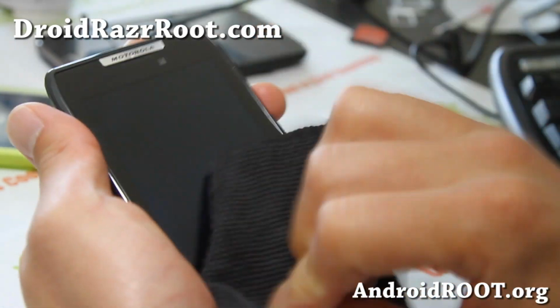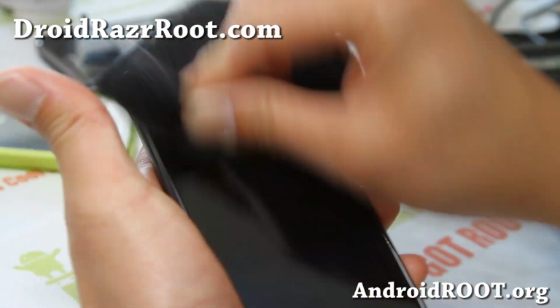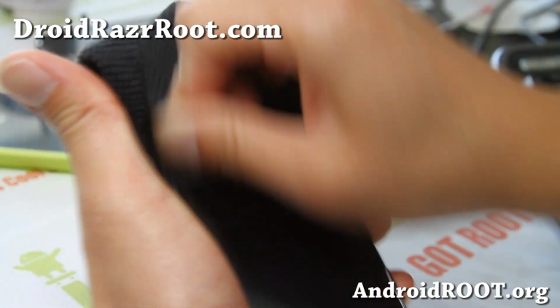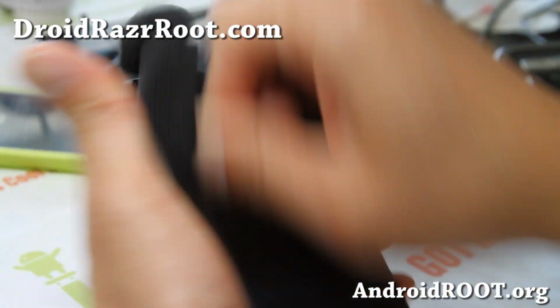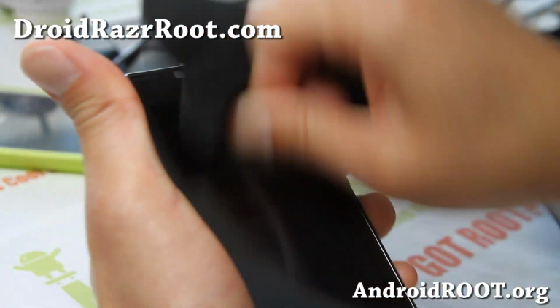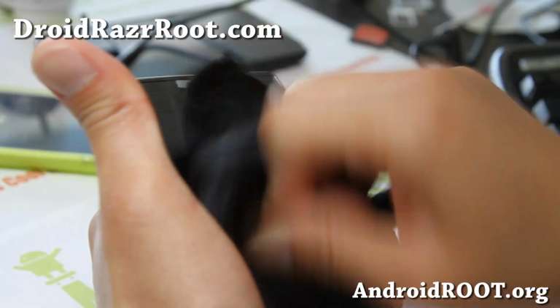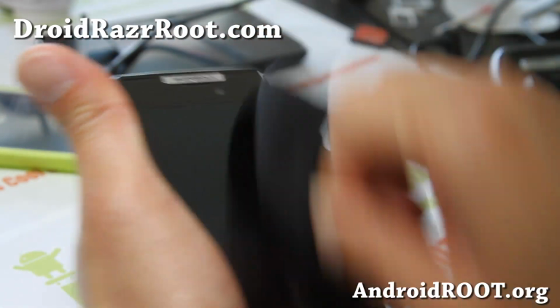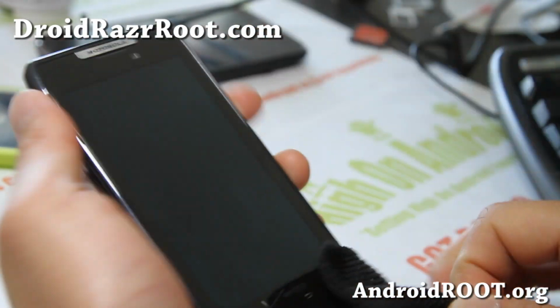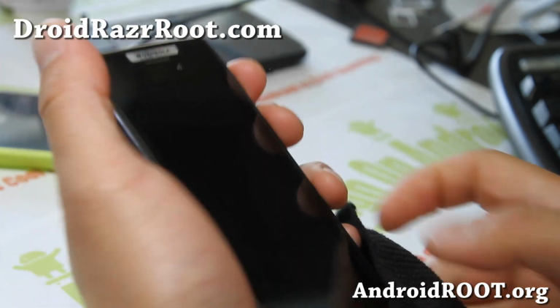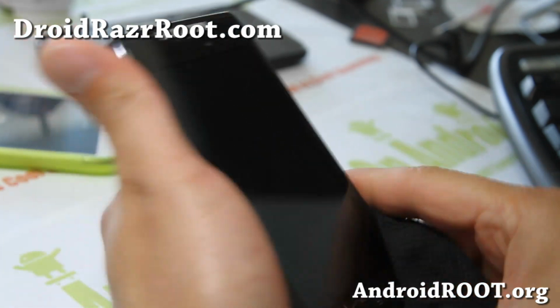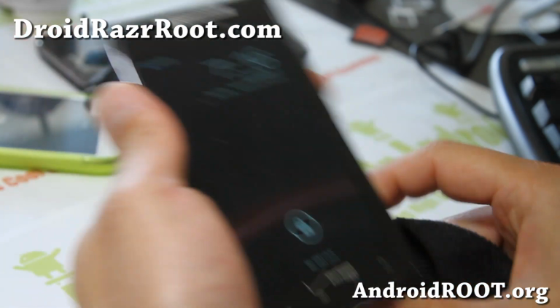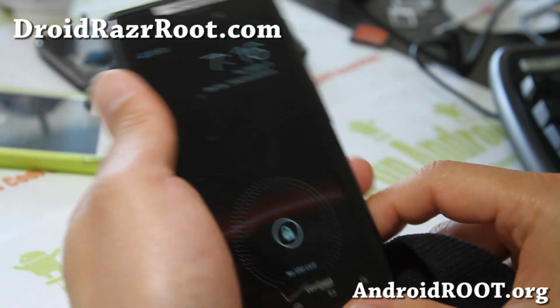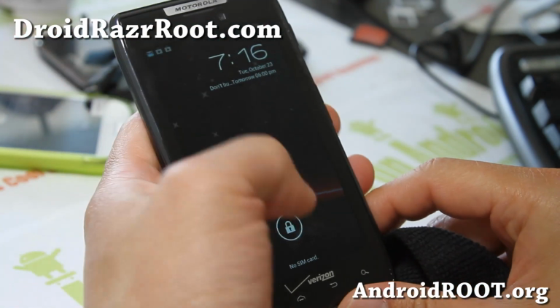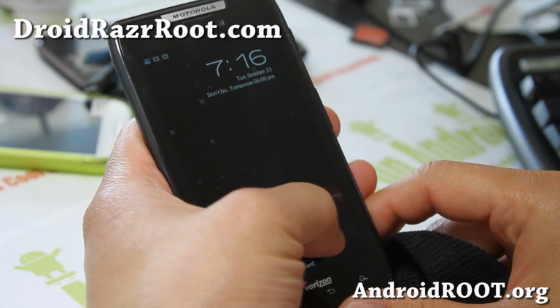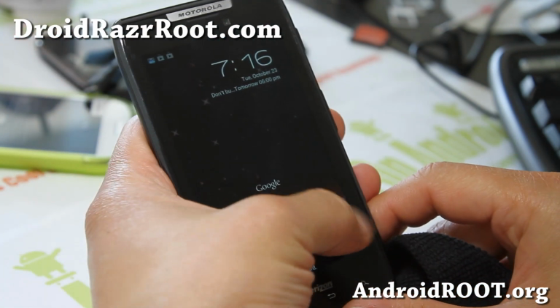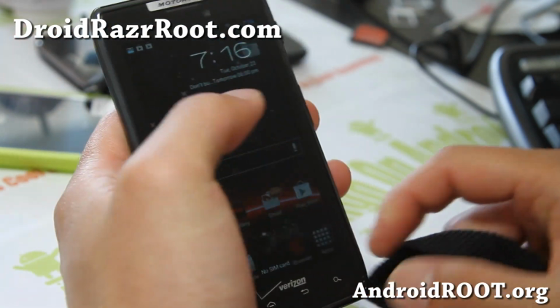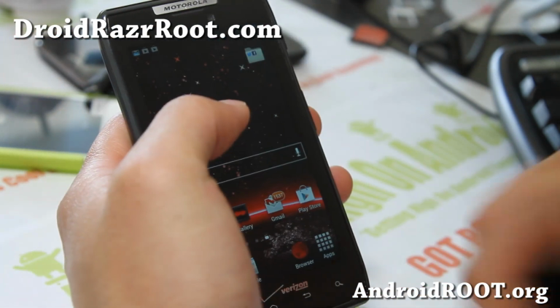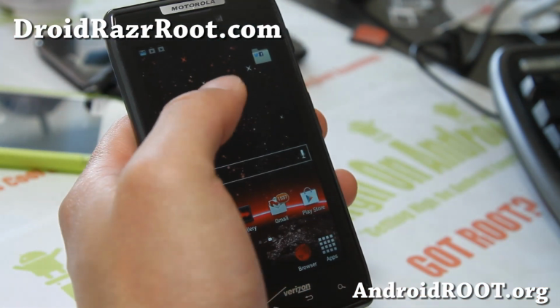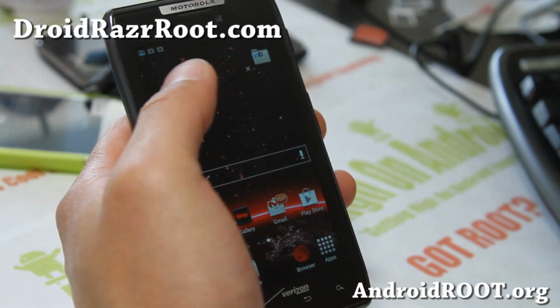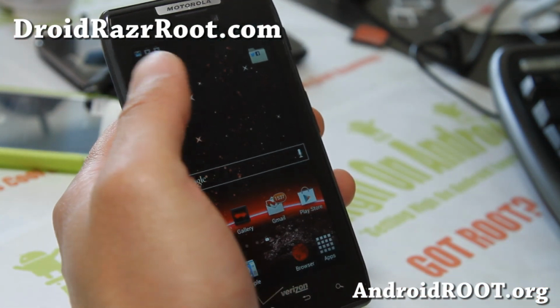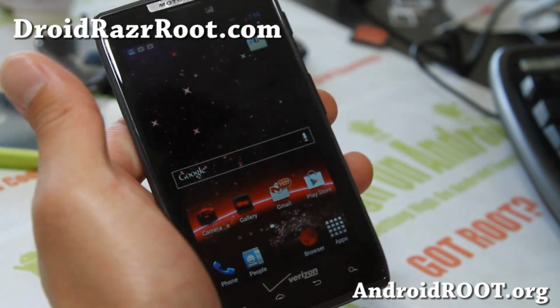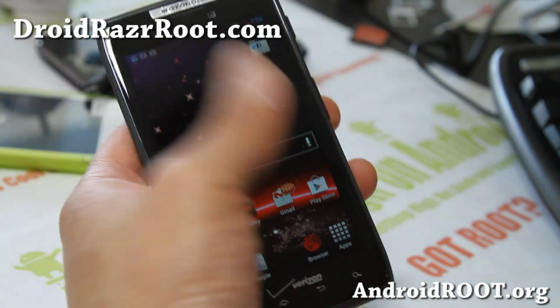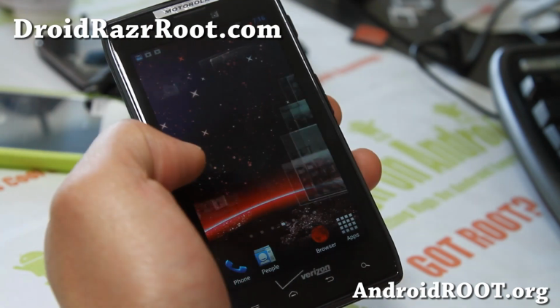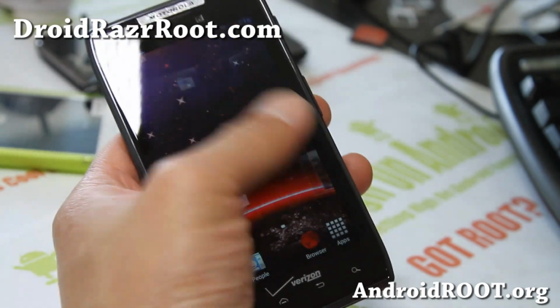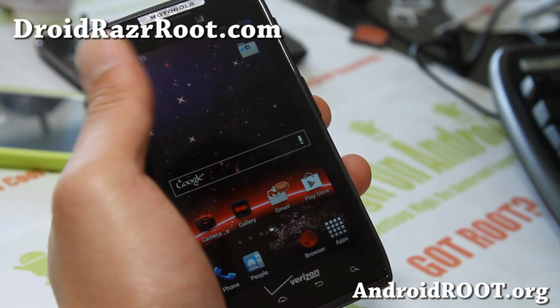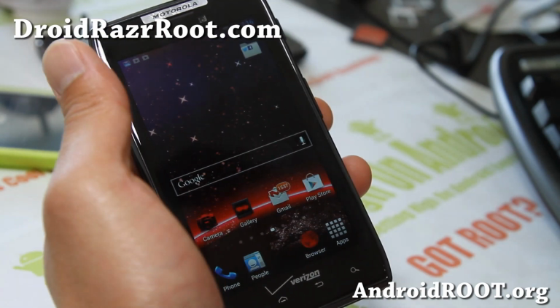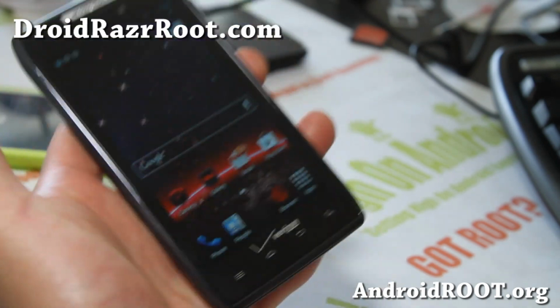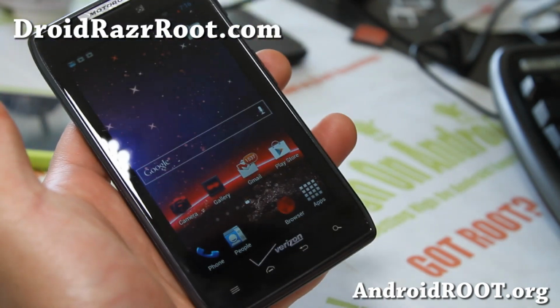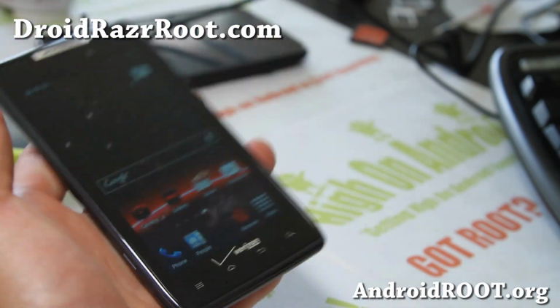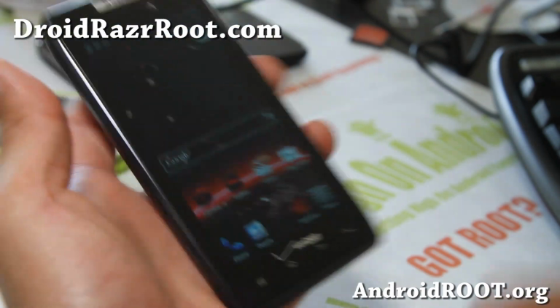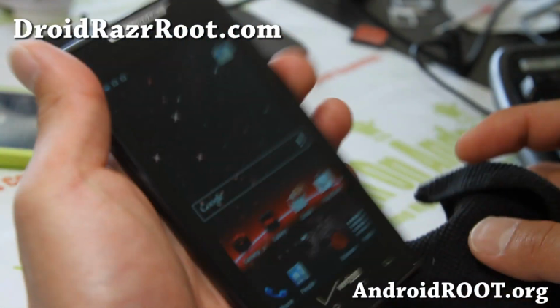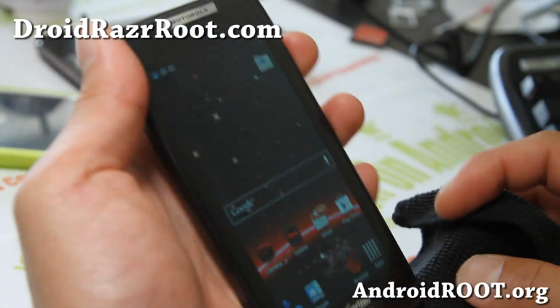But it's a very nice ROM, very nicely implemented — certainly a nice fun feature to have TouchWiz running and turn your Droid Razr into a Galaxy S3 today.